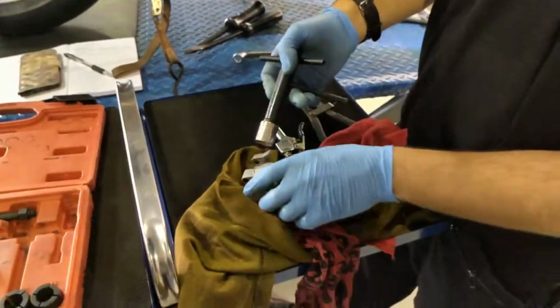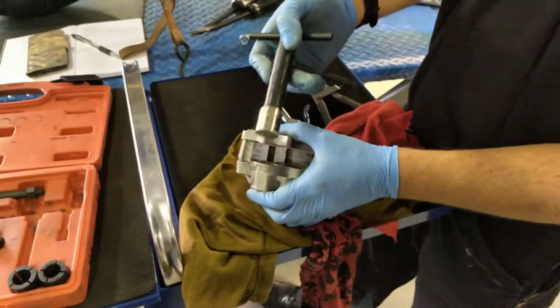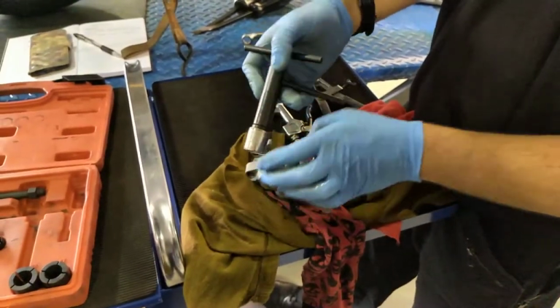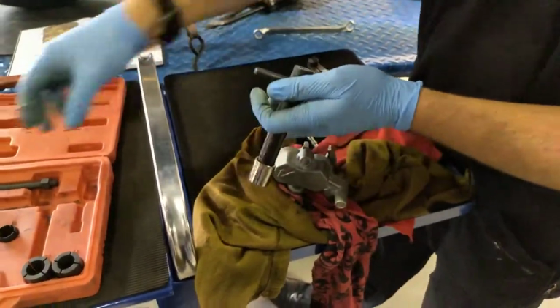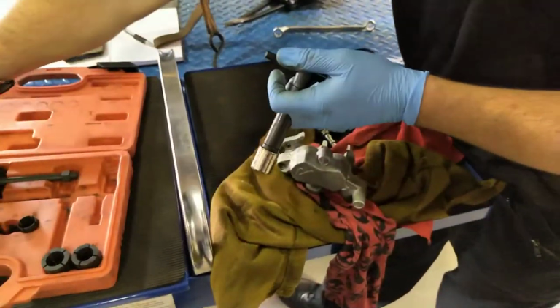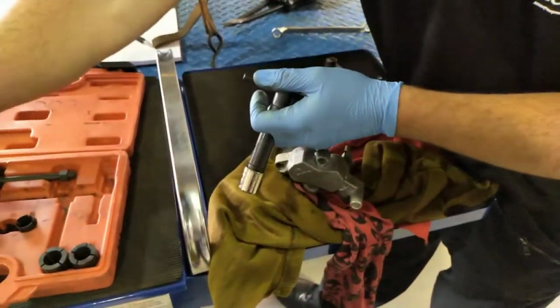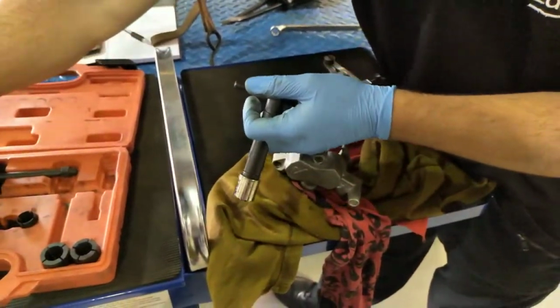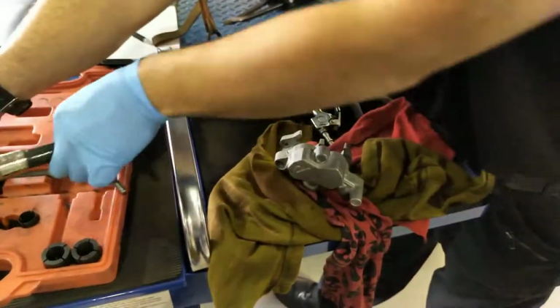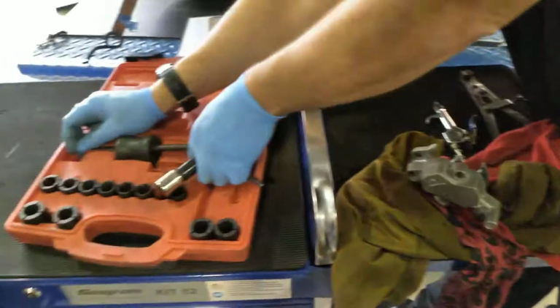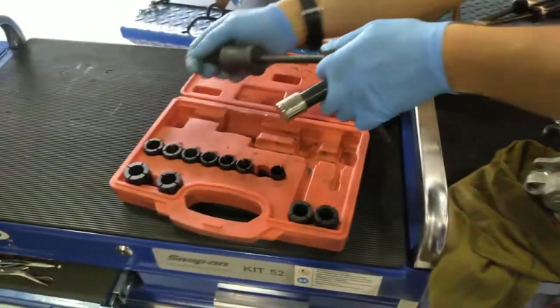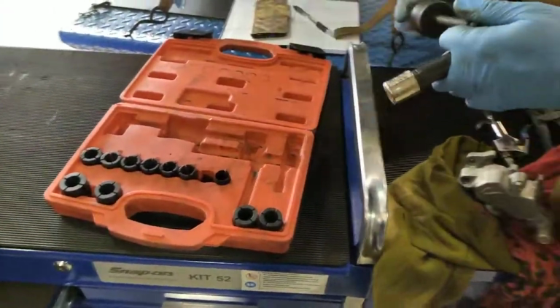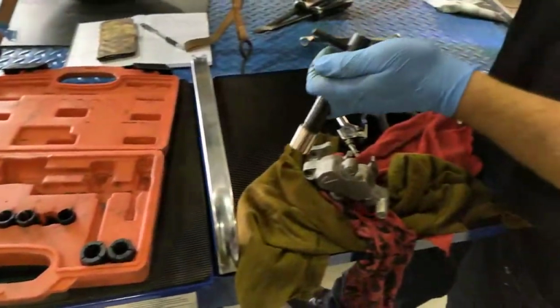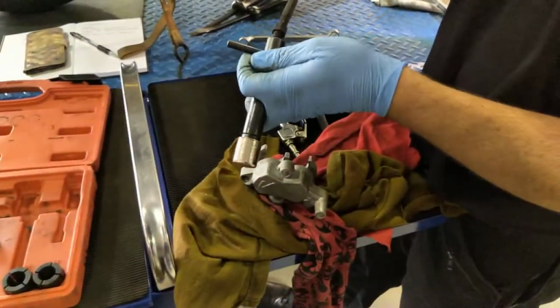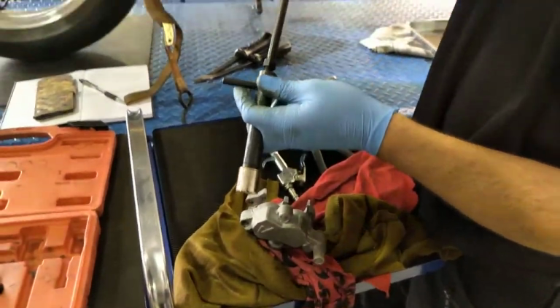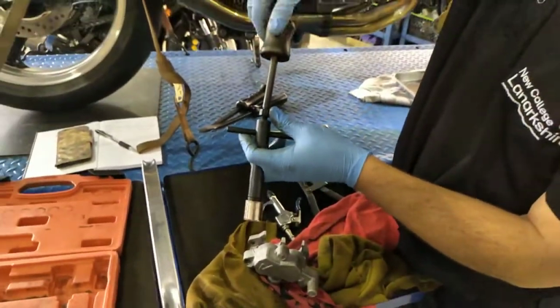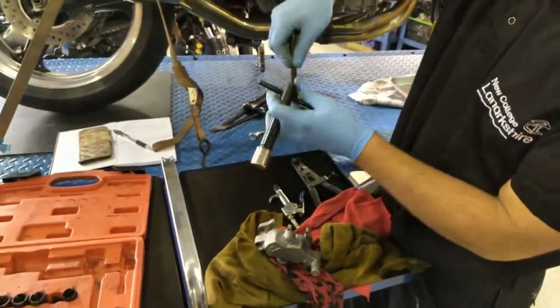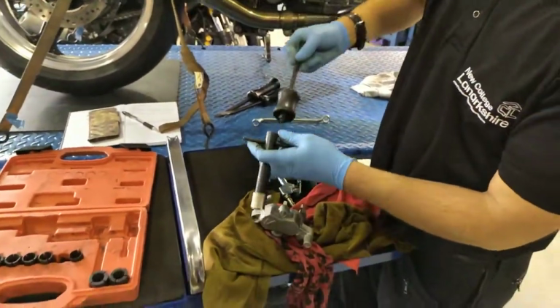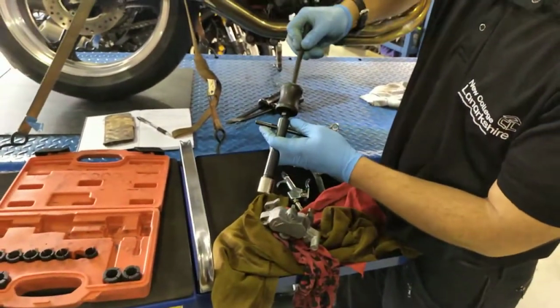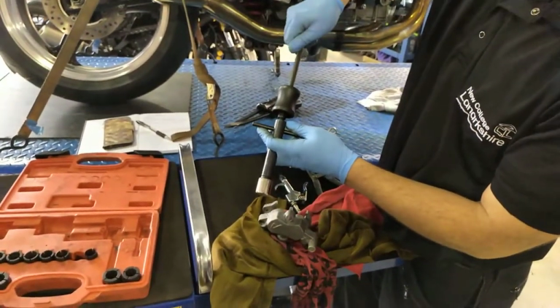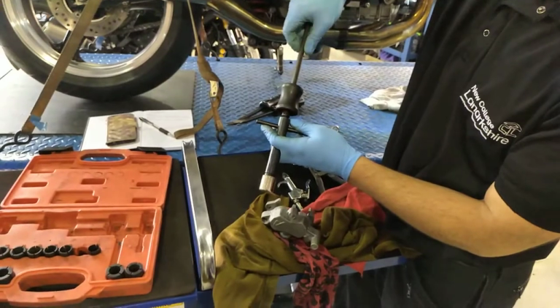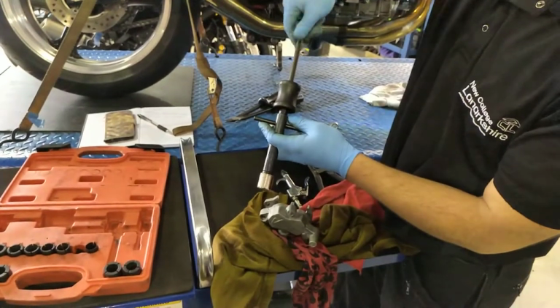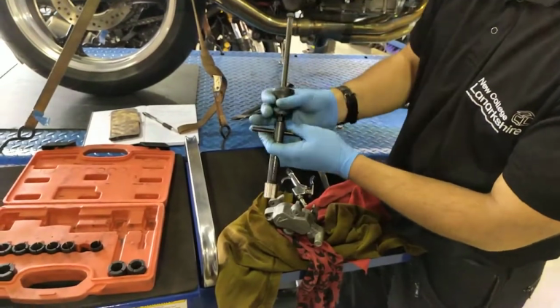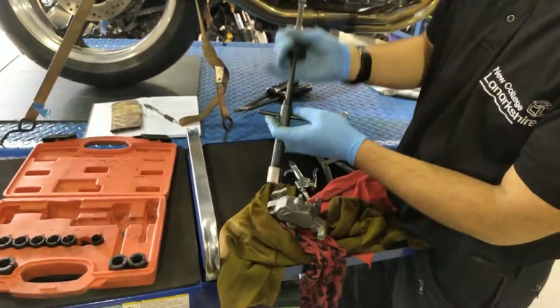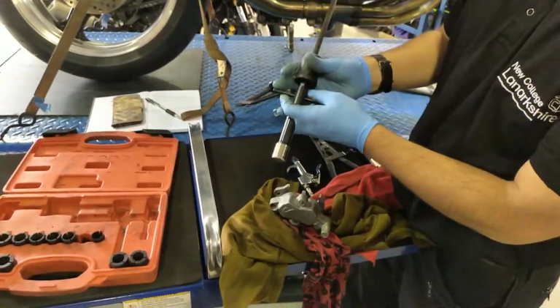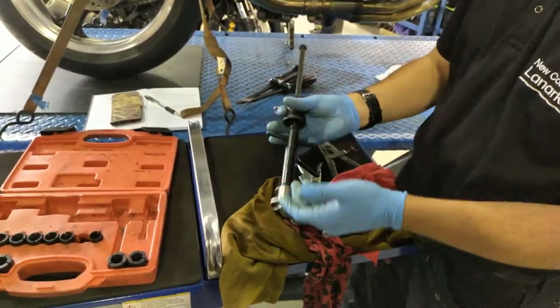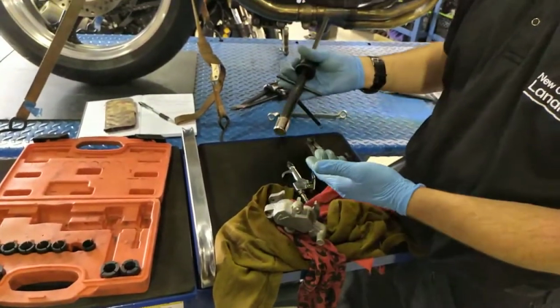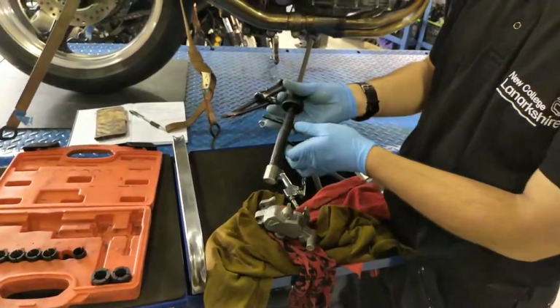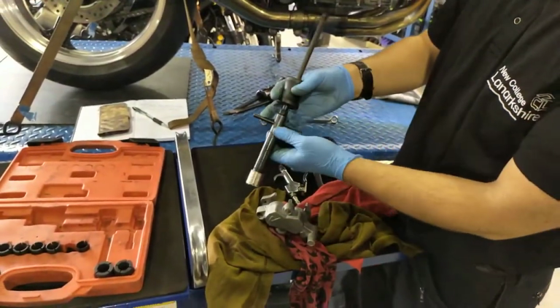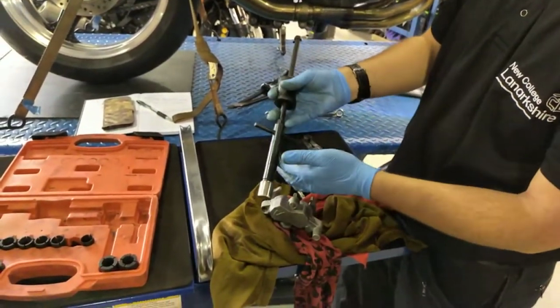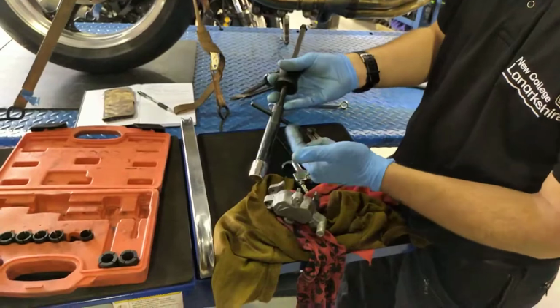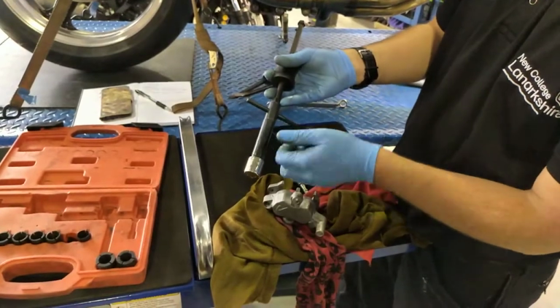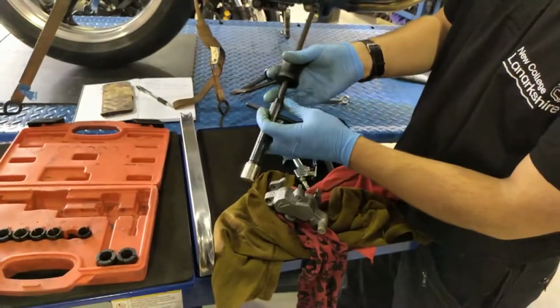If the pistons are too tight, you can also use the slide hammer attachment to give you more leverage. But in a lot of instances, the kit alone will give you enough leverage.